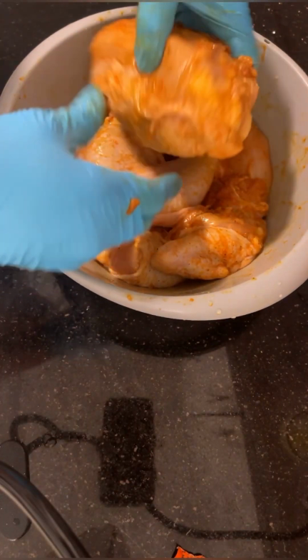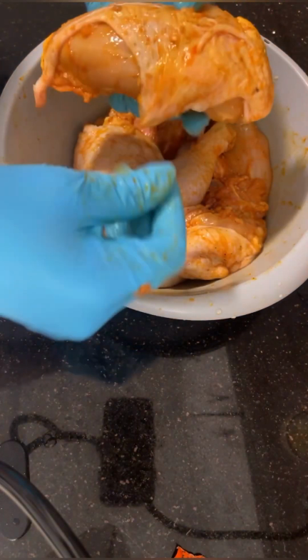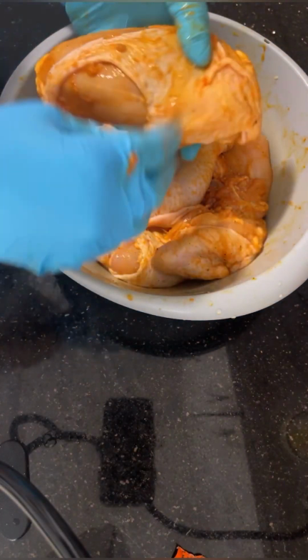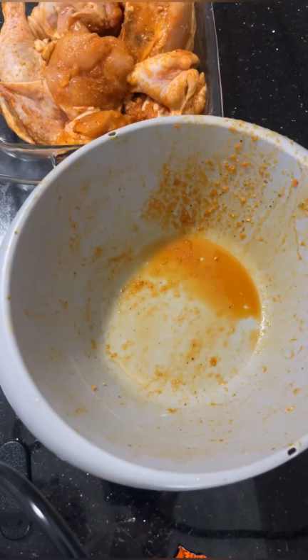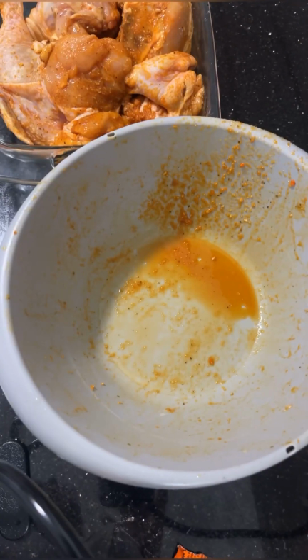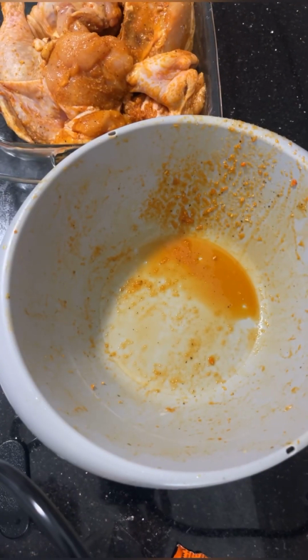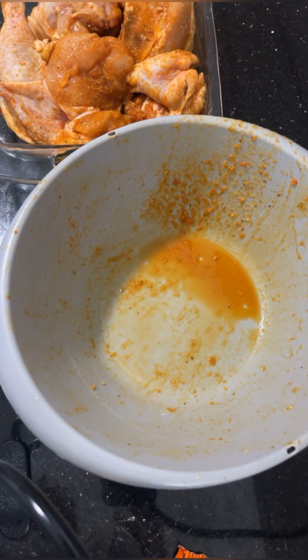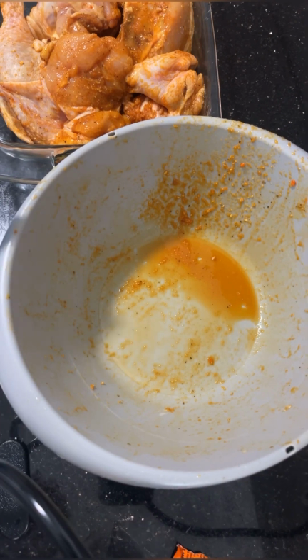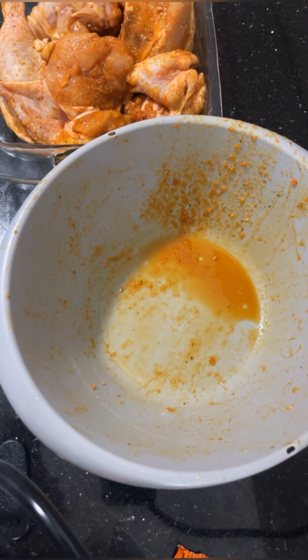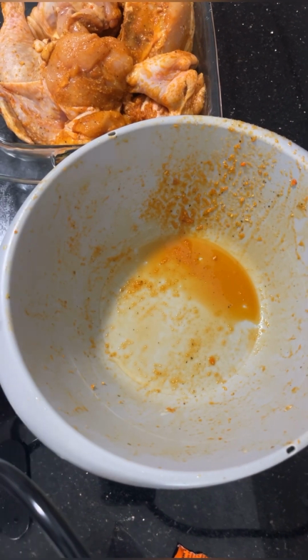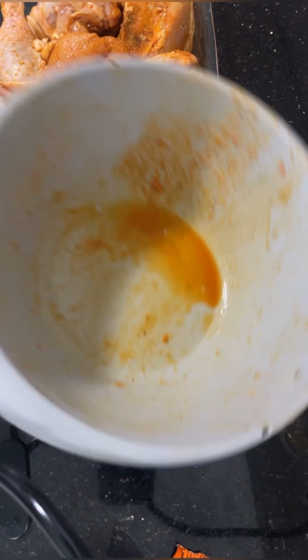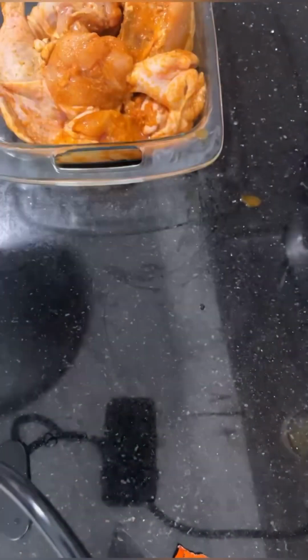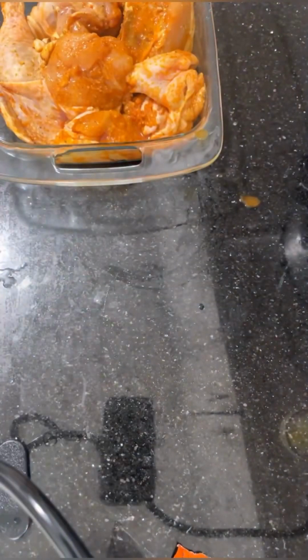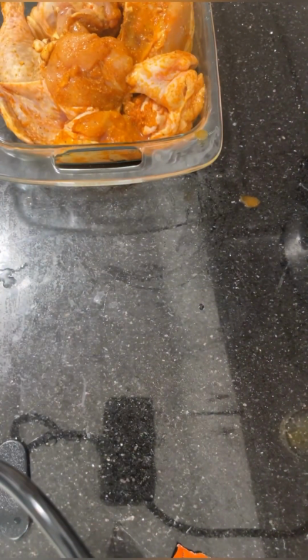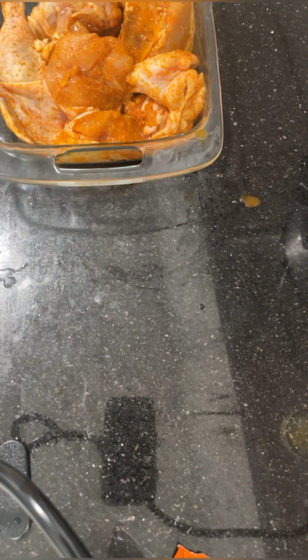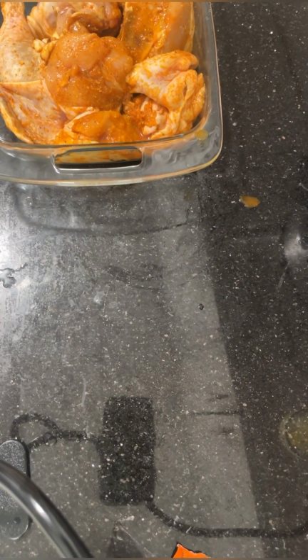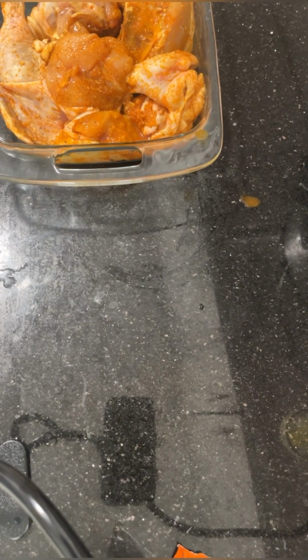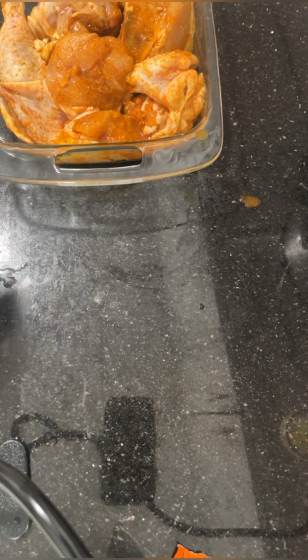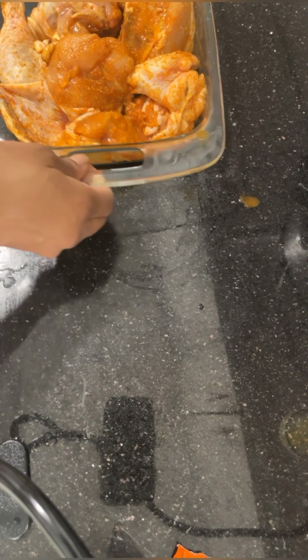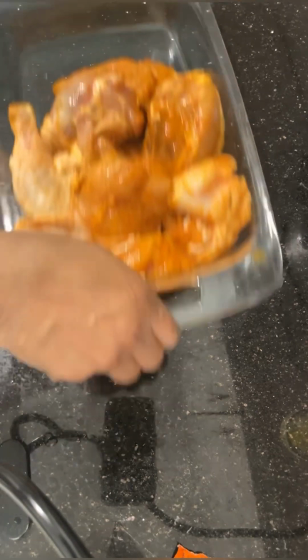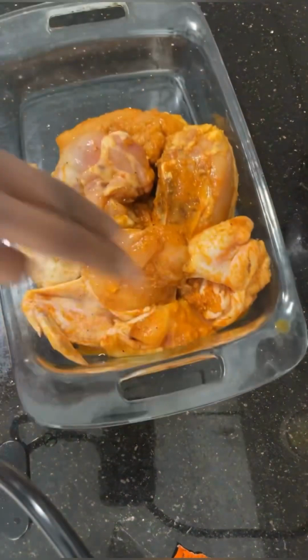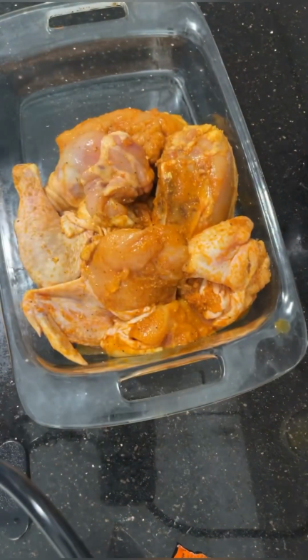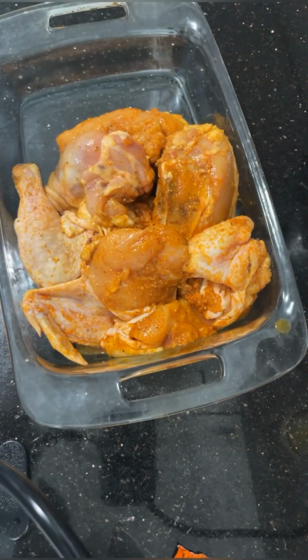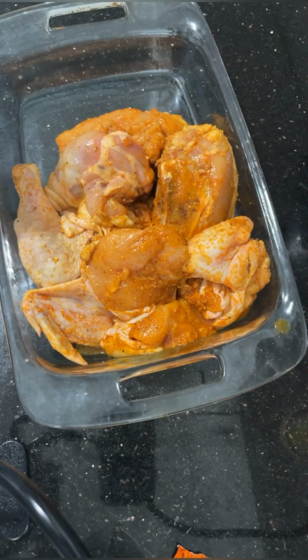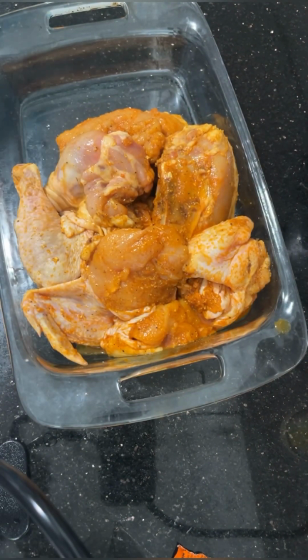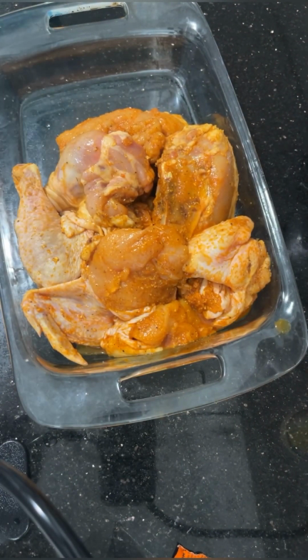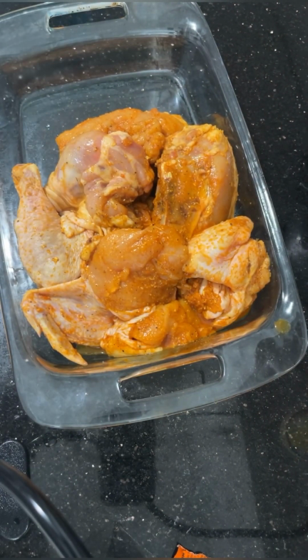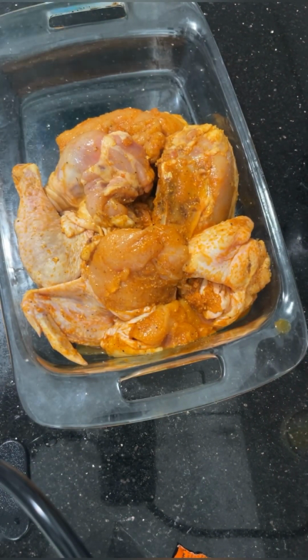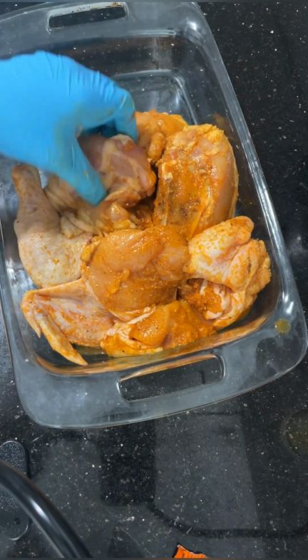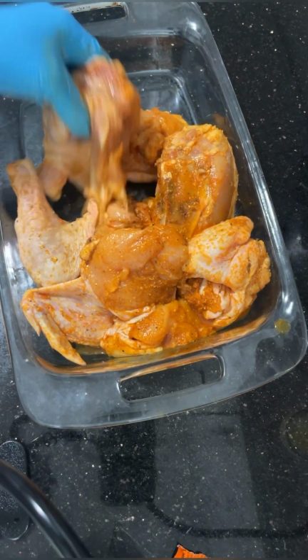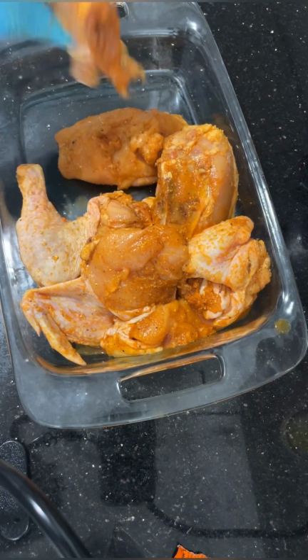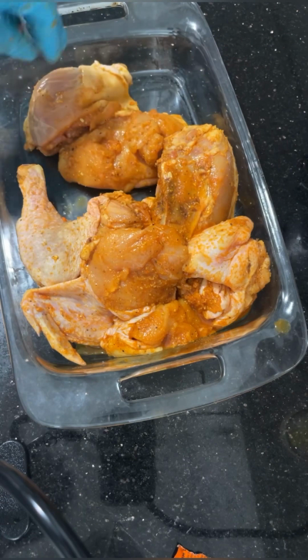Look how beautiful this chicken came out because of all those different seasonings that marinated together. This chicken is about to go into the oven and it's going to be bomb when it comes out.